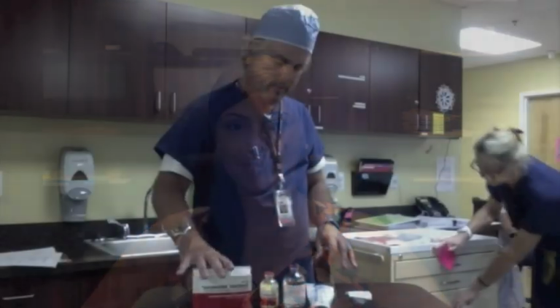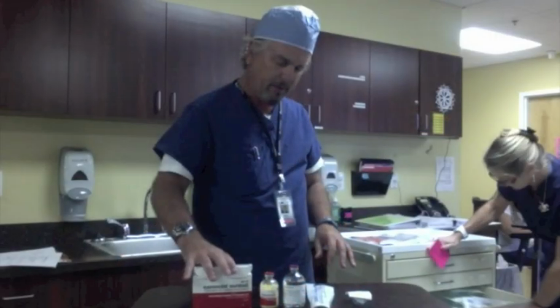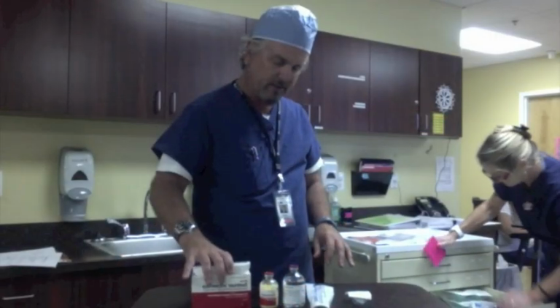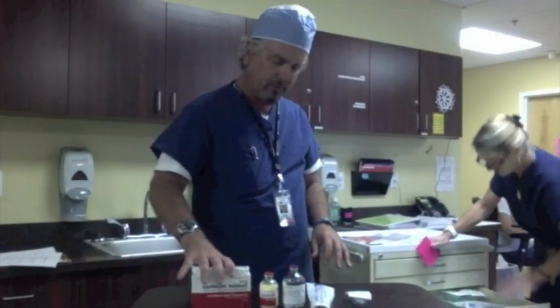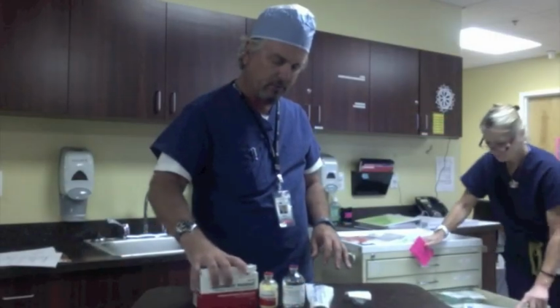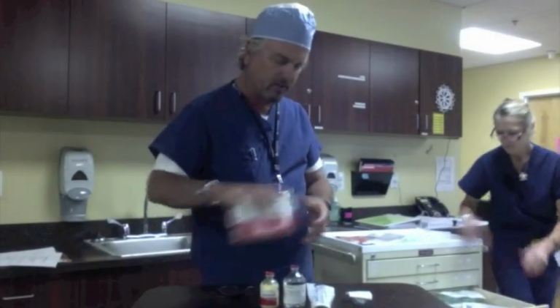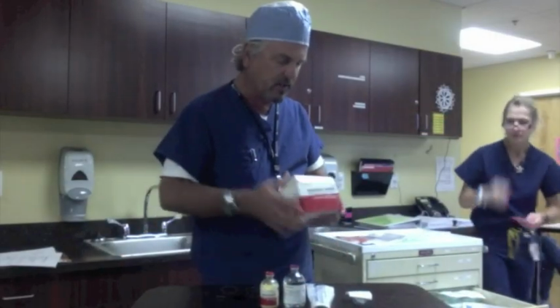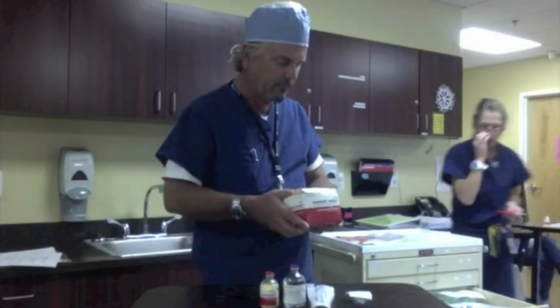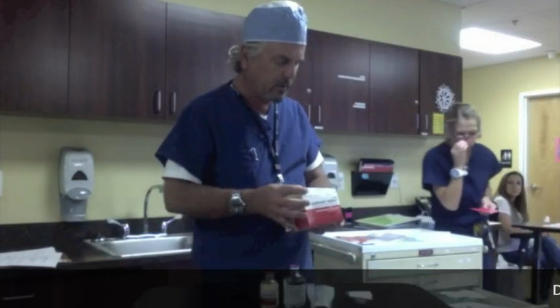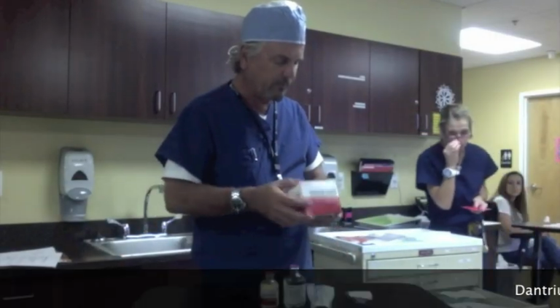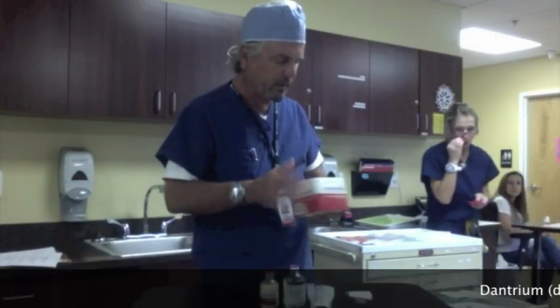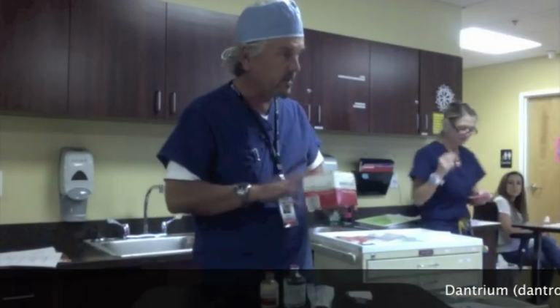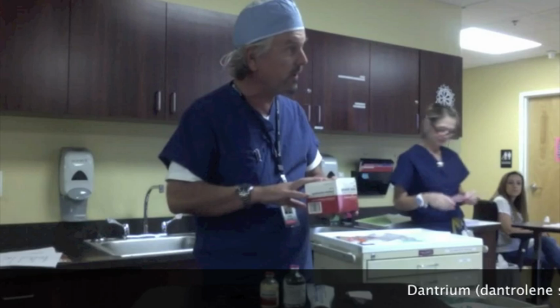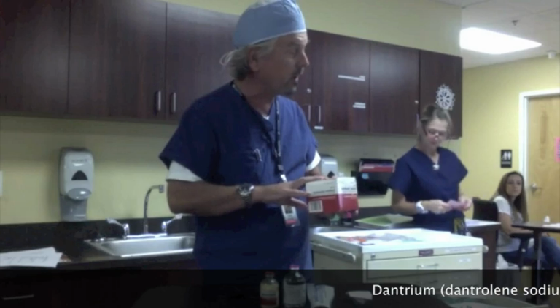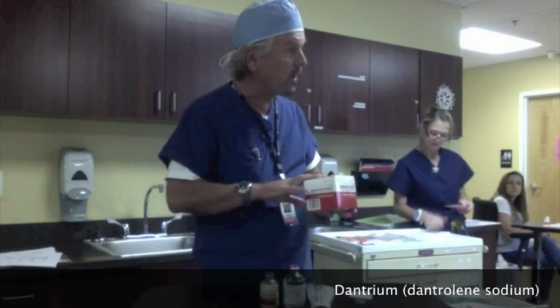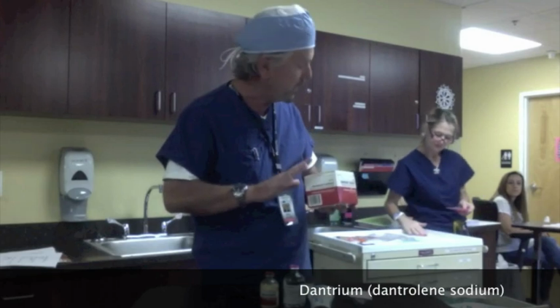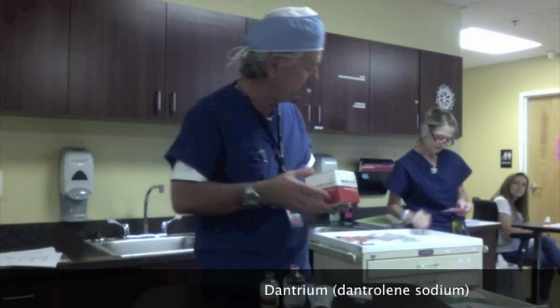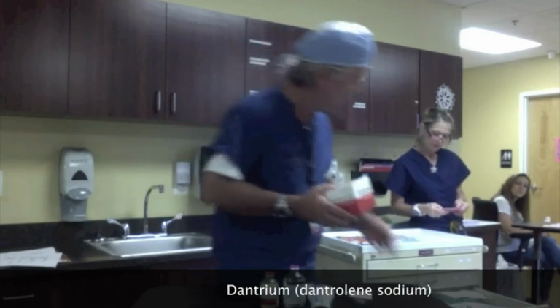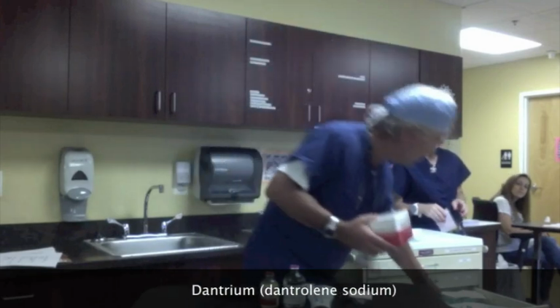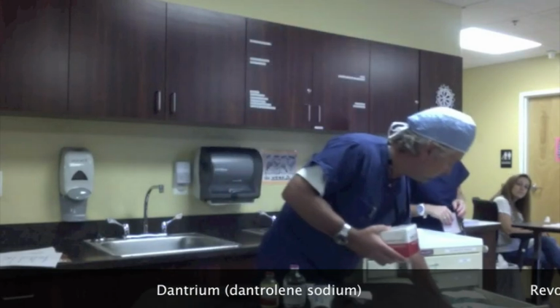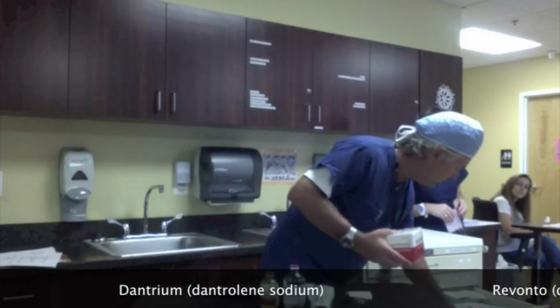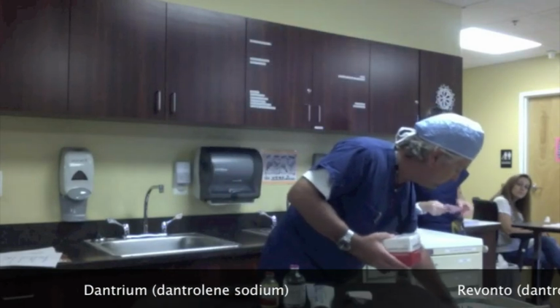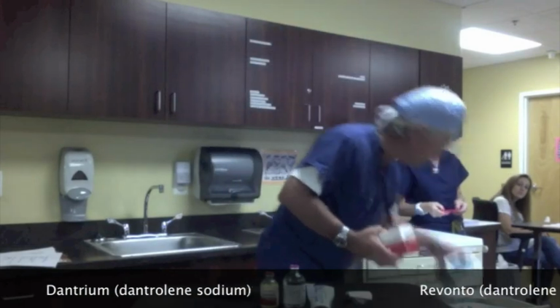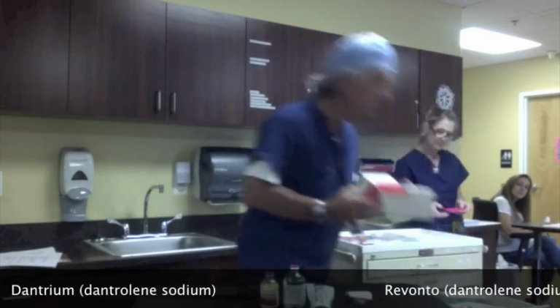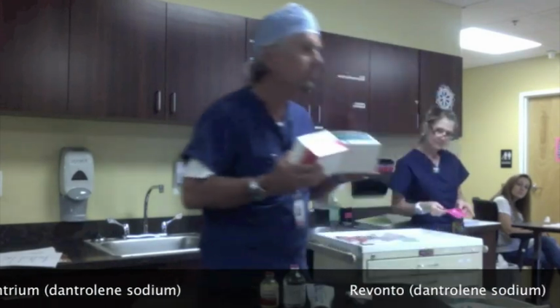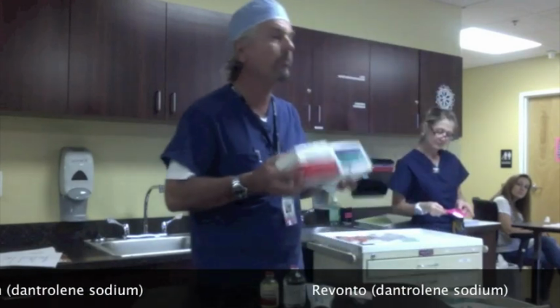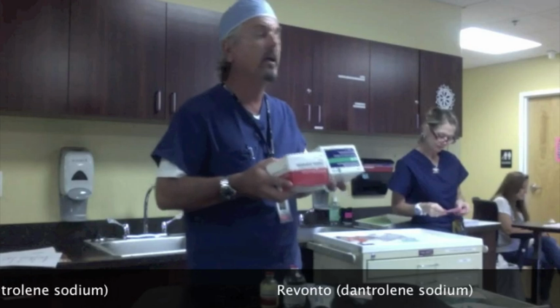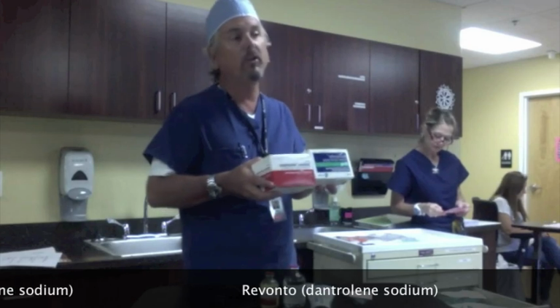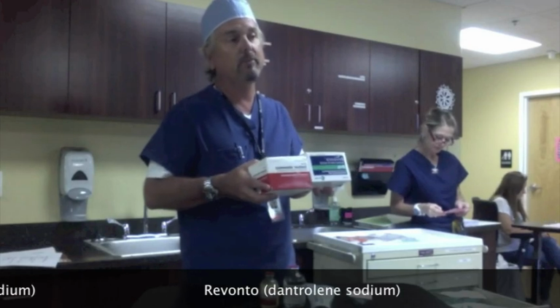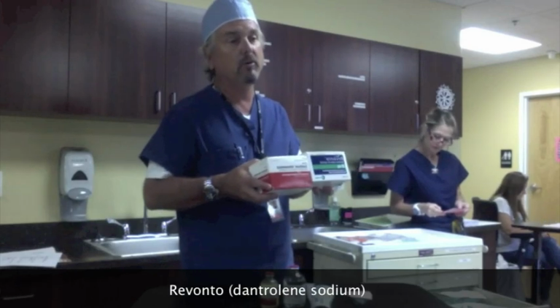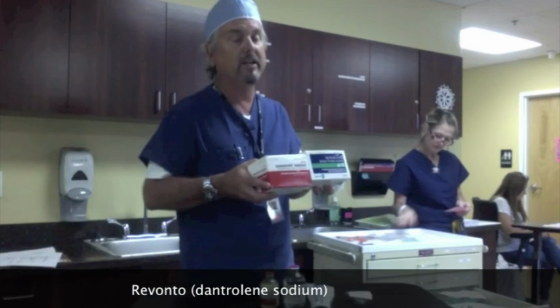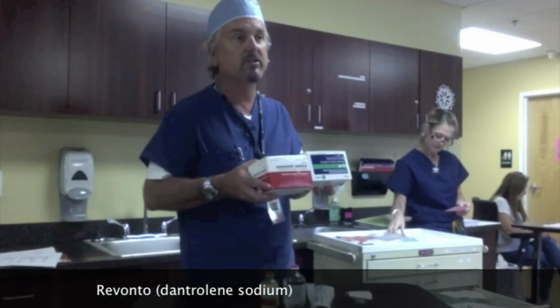We have a box of Dantrium which I'm going to practice with today. This is on every cart. You may have a different brand — it may be called Revonto. They're all the same drug; they're all dantrolene sodium.